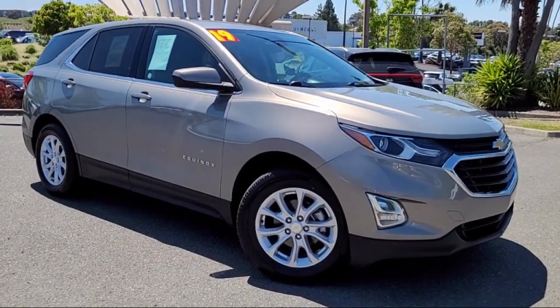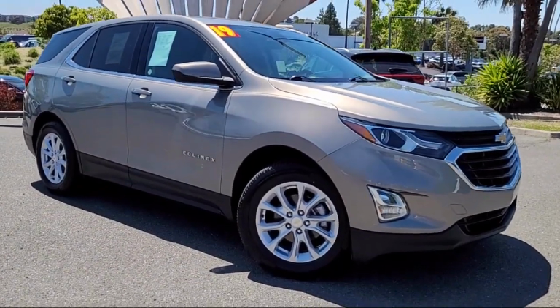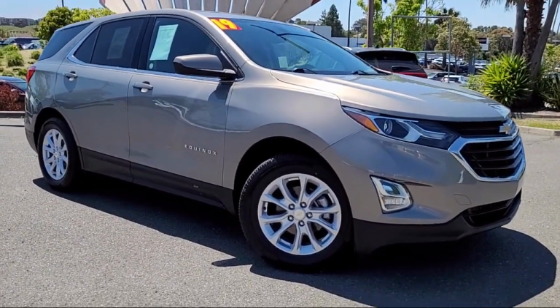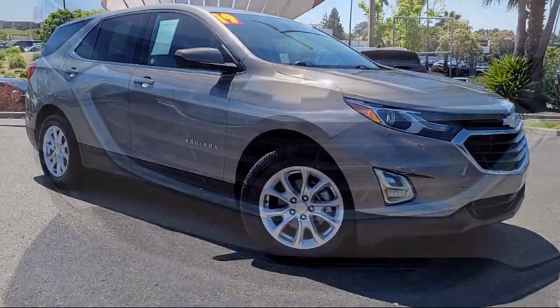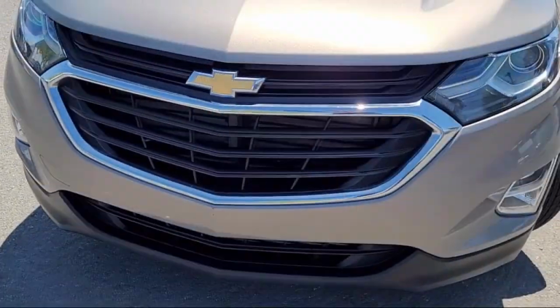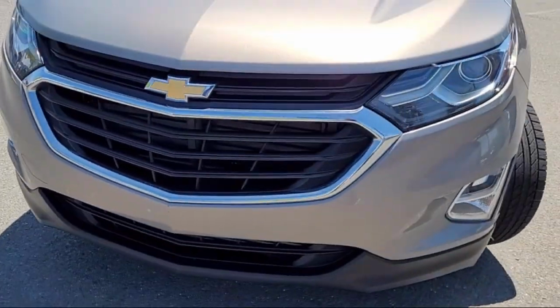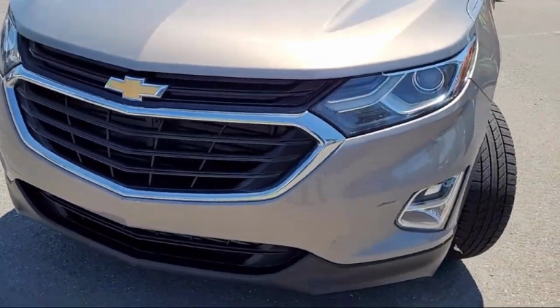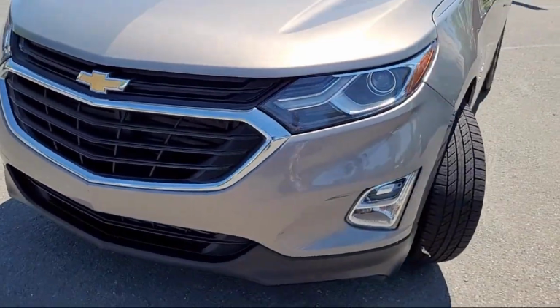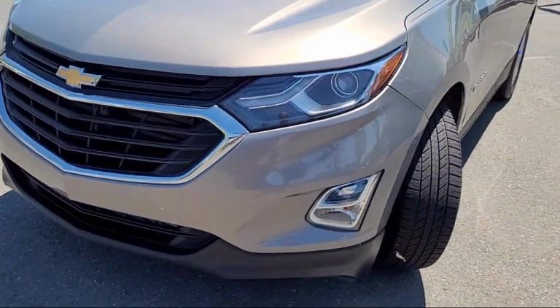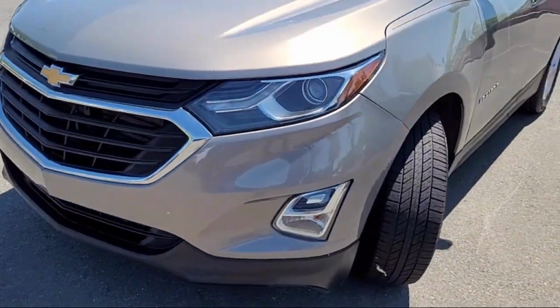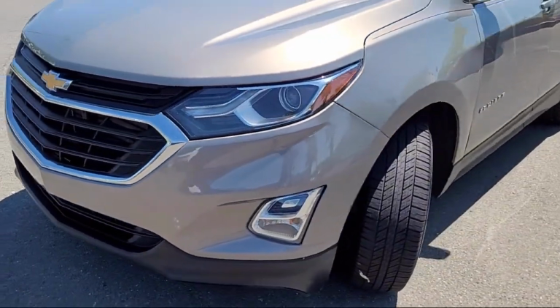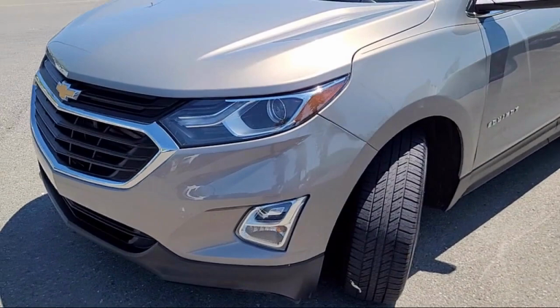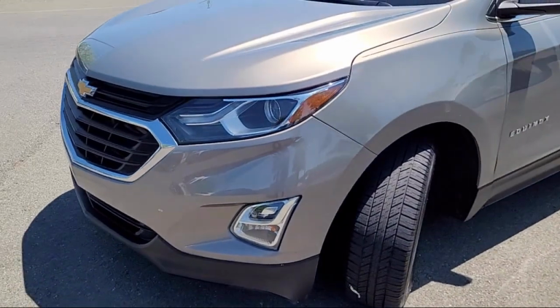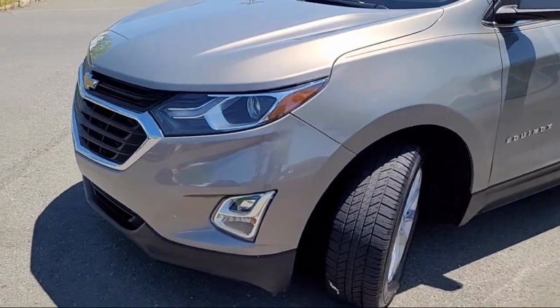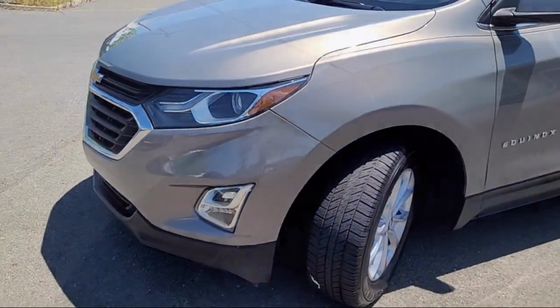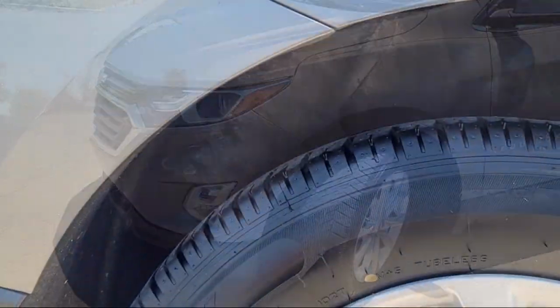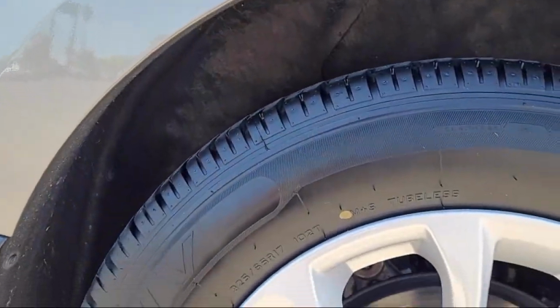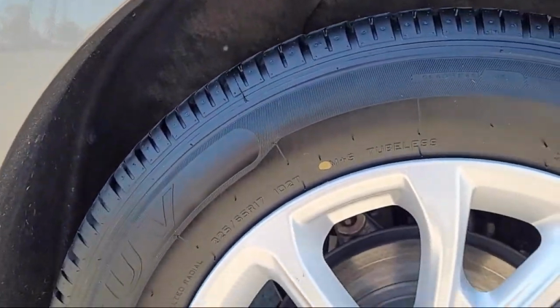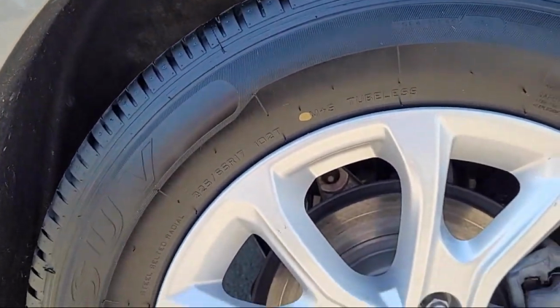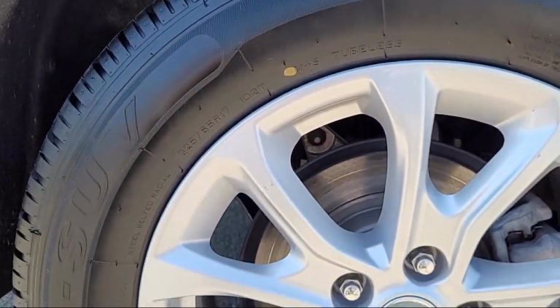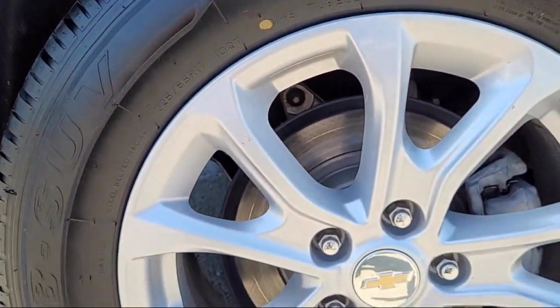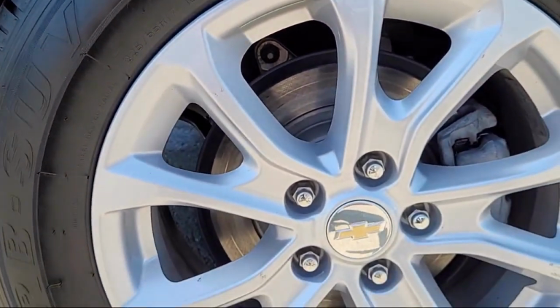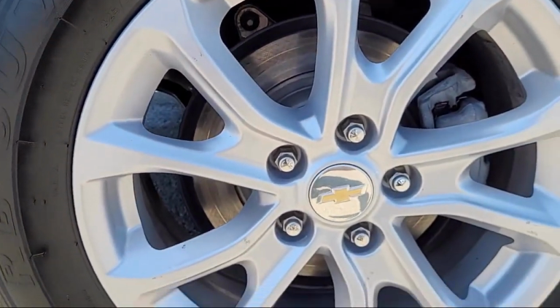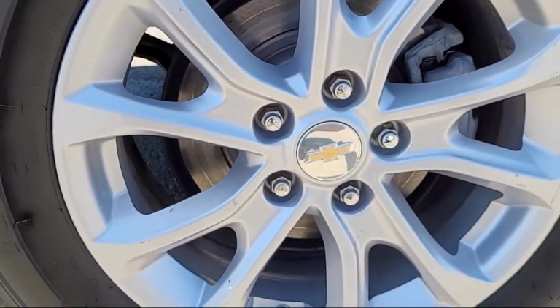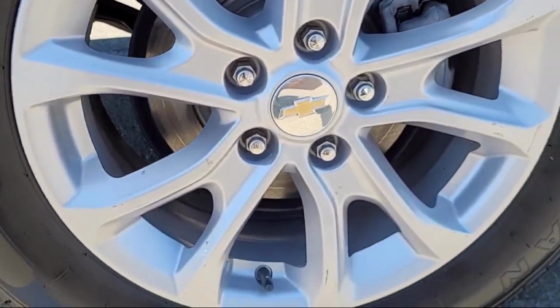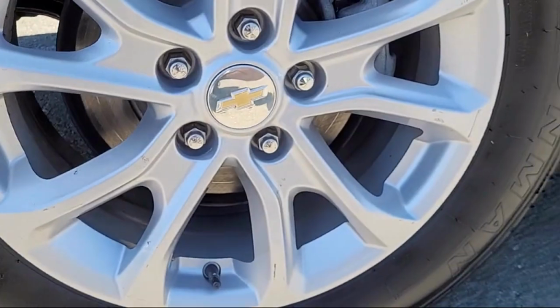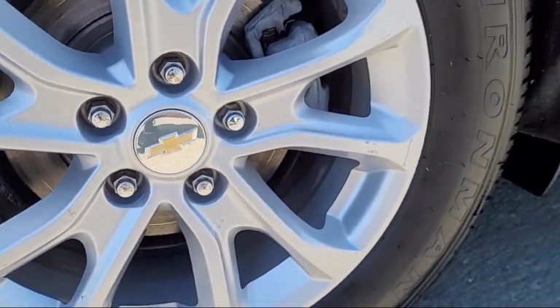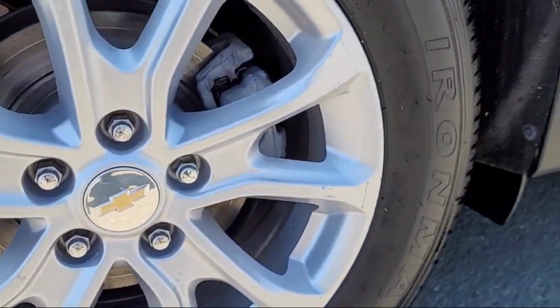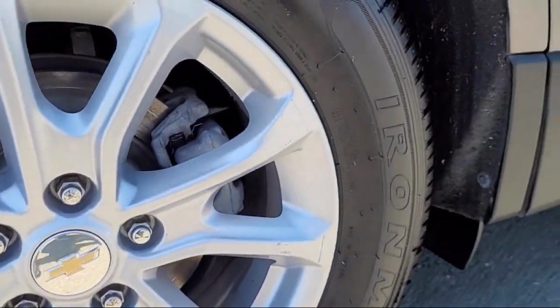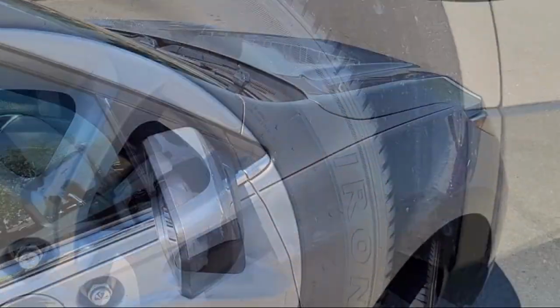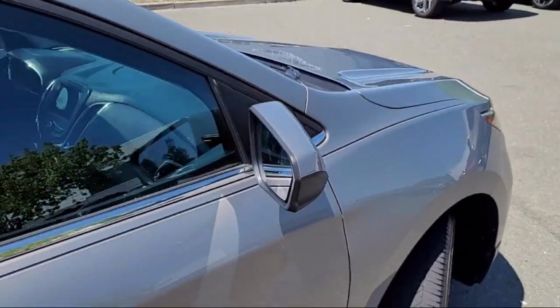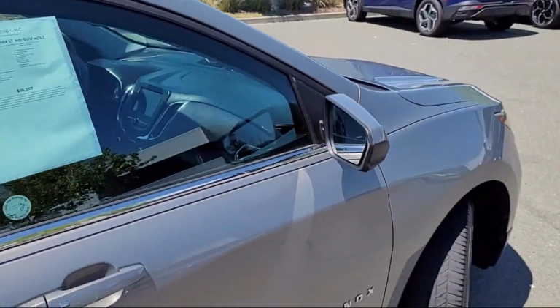Pandora internet radio app, iPod iPhone auxiliary audio input, in-dash rear view monitor, steering wheel mounted phone controller, and has less than 70,000 miles on the odometer.